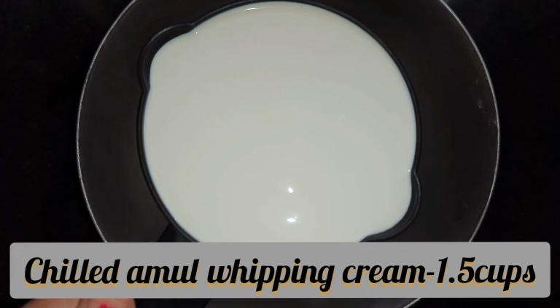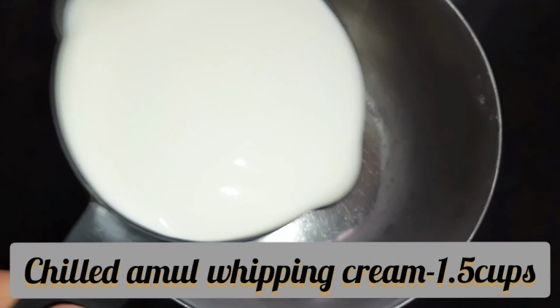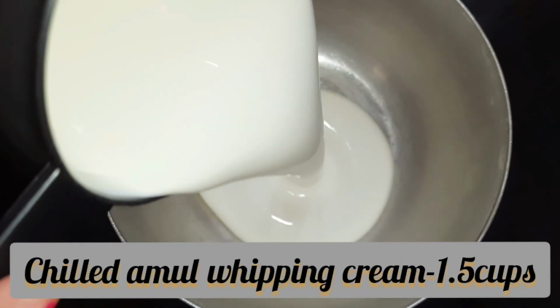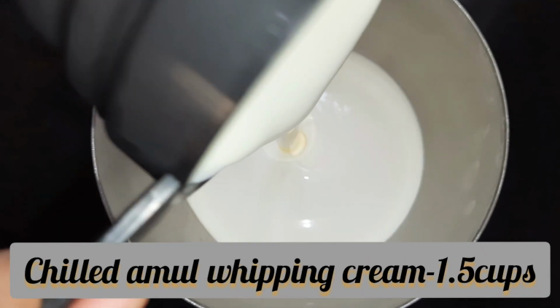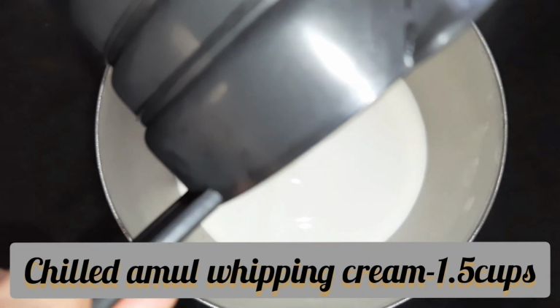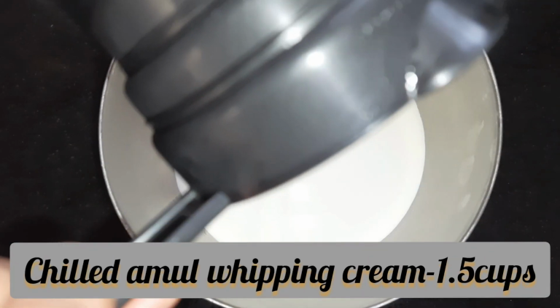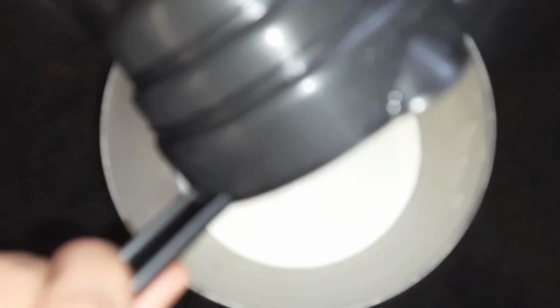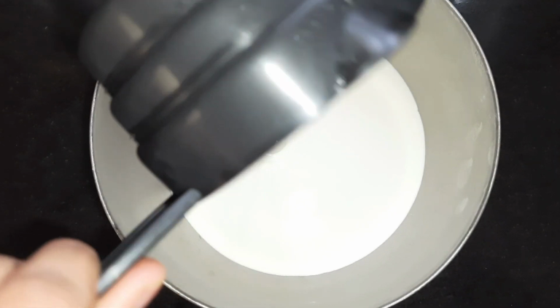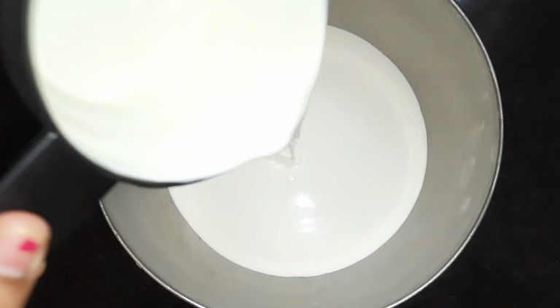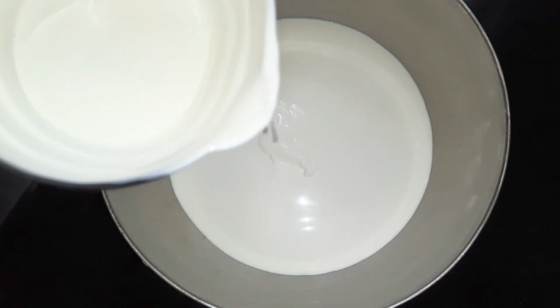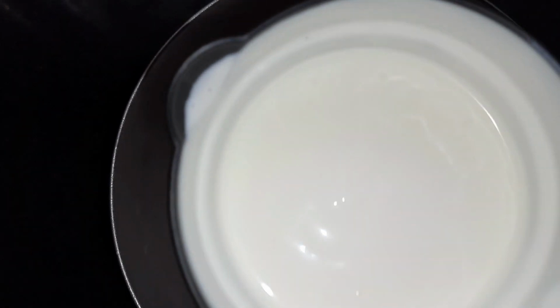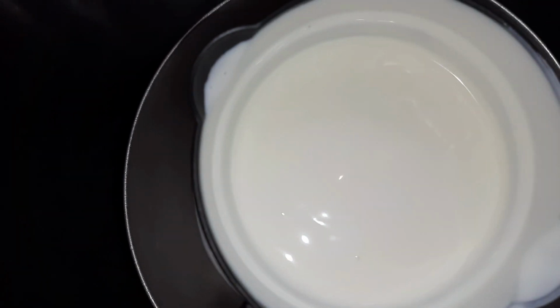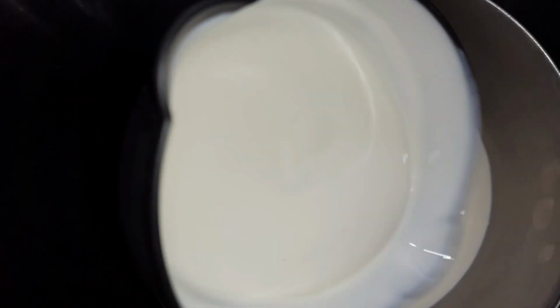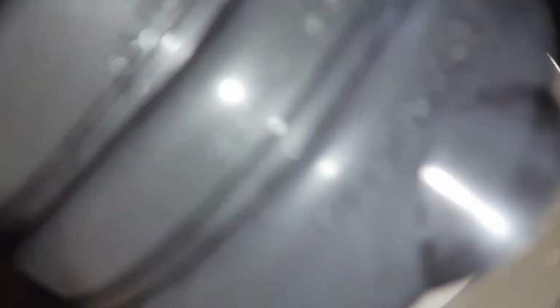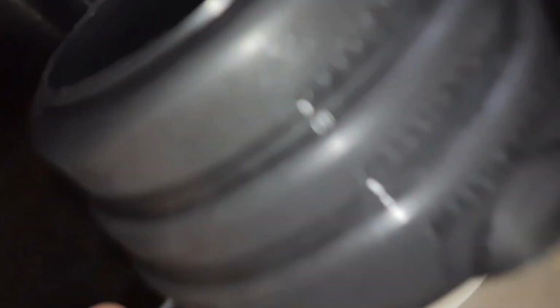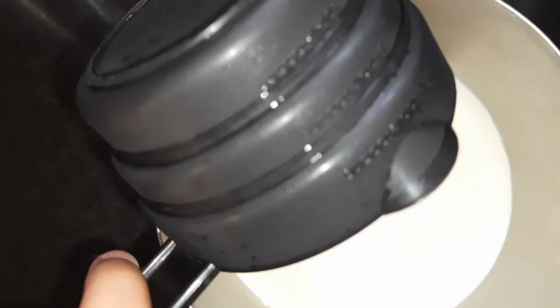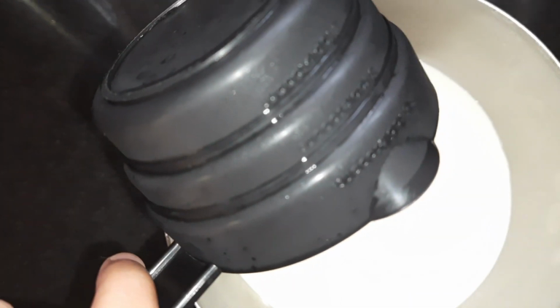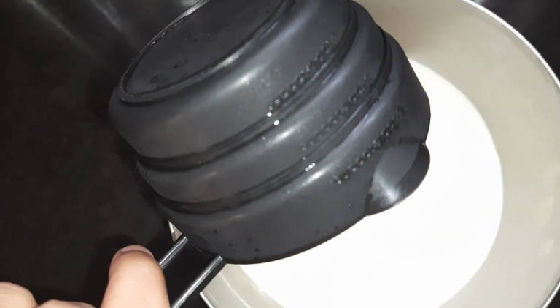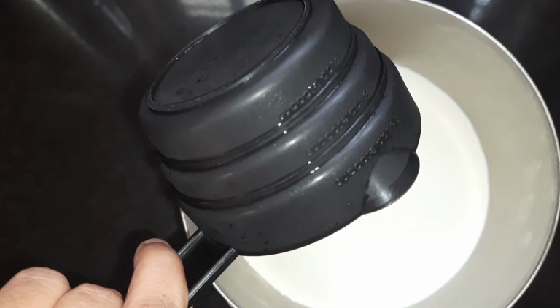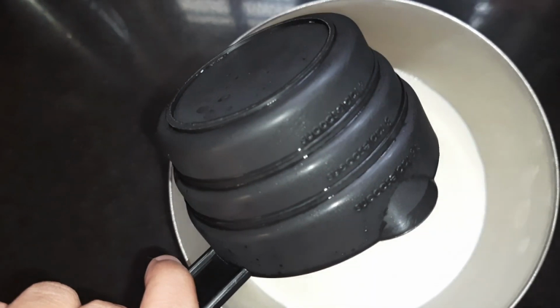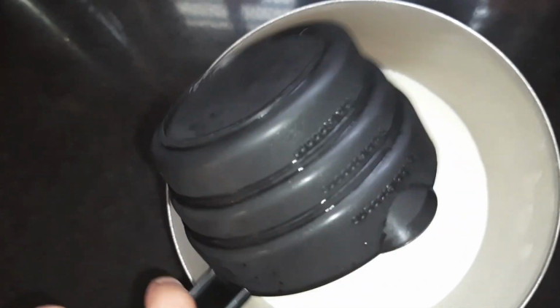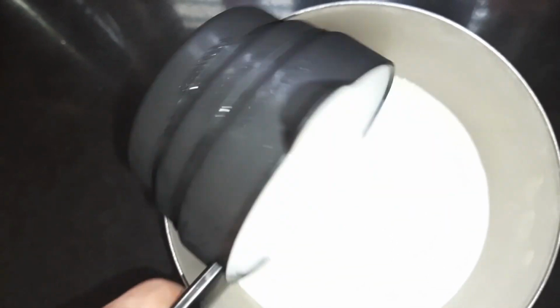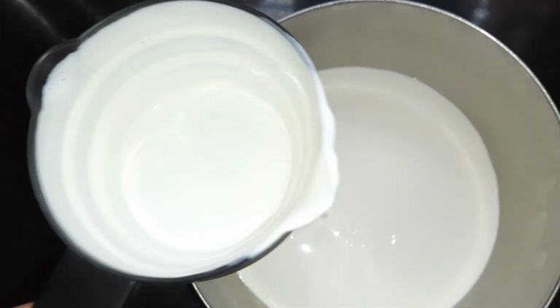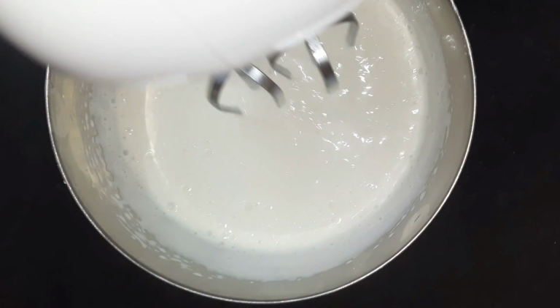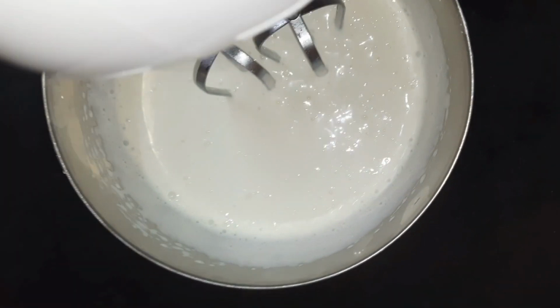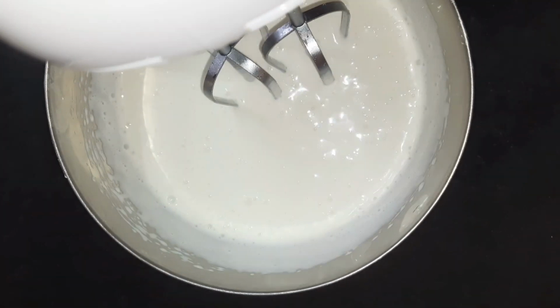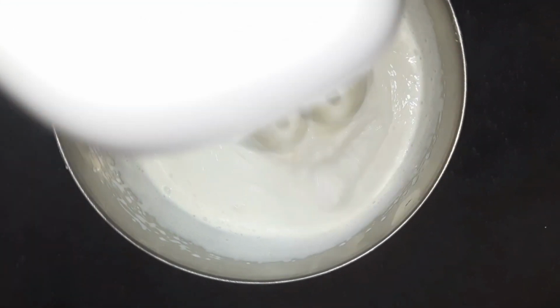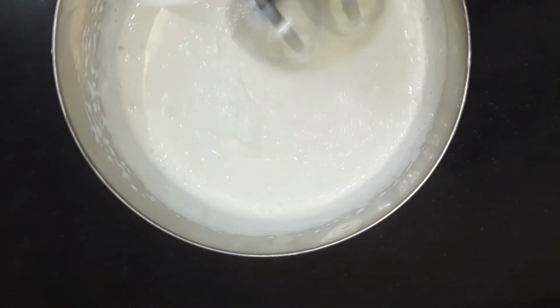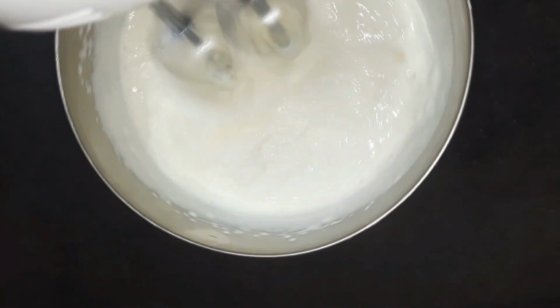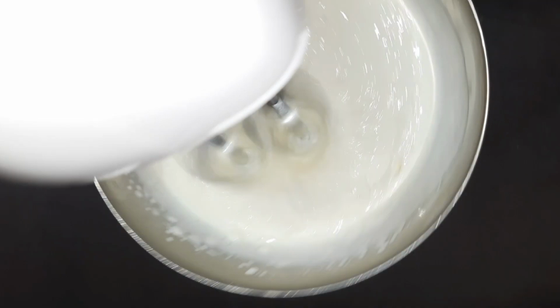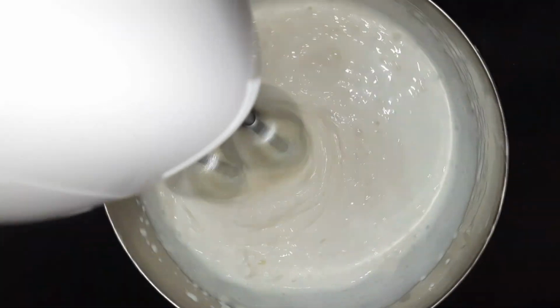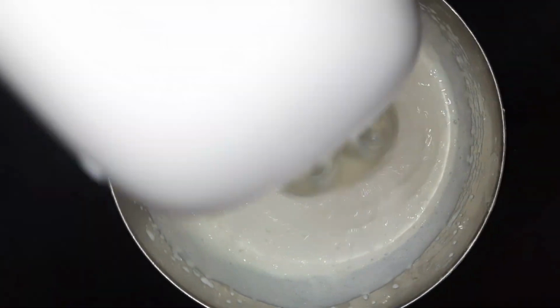Now we'll prepare our frosting. I have taken Amul whipping cream, one and a half cups. The whipping cream and the bowl in which I'm going to whisk it are pre-chilled for one and a half hours. Start whisking until you get soft peaks.